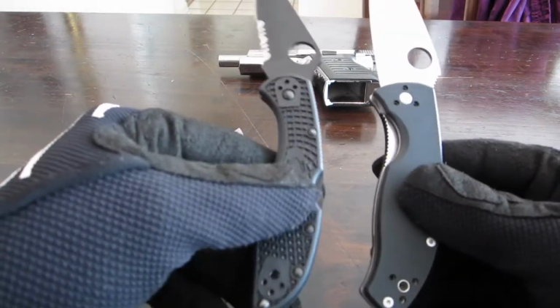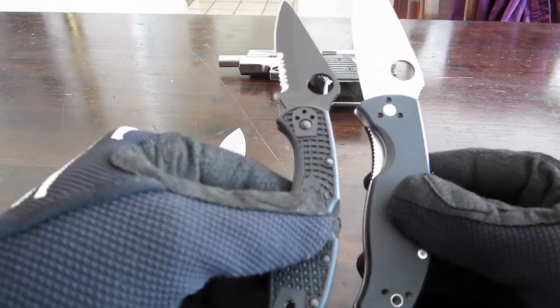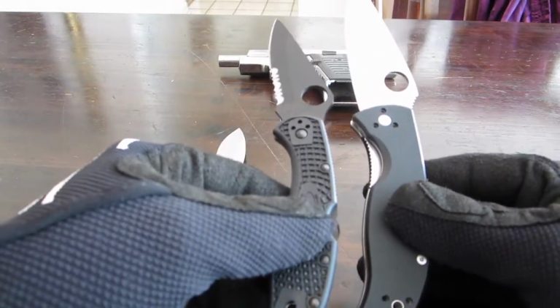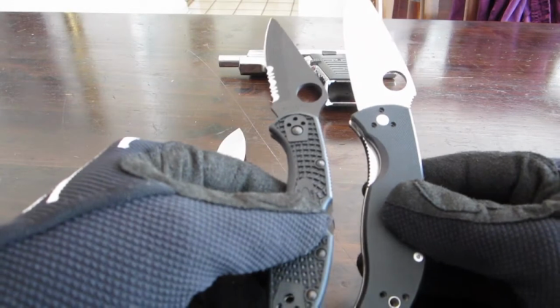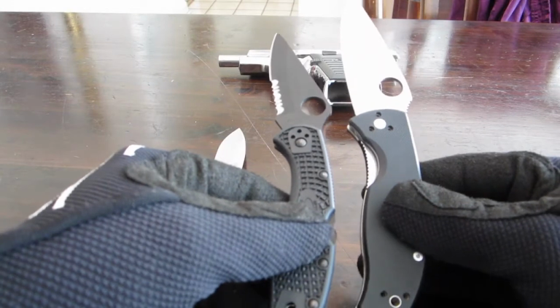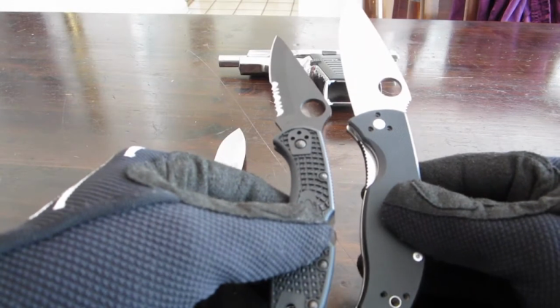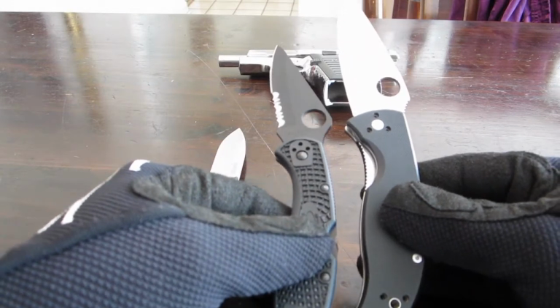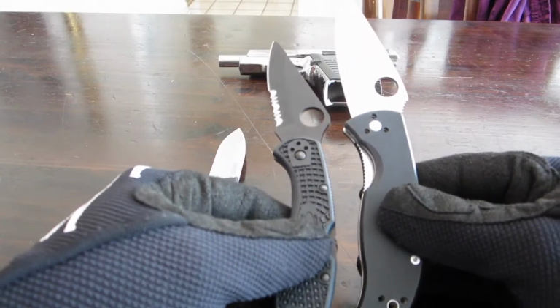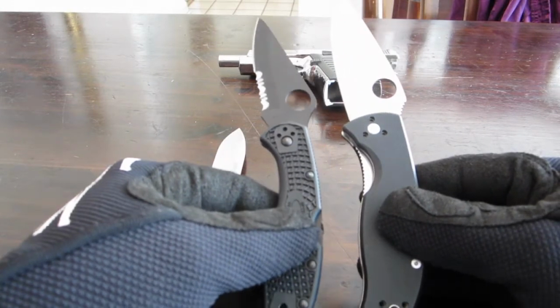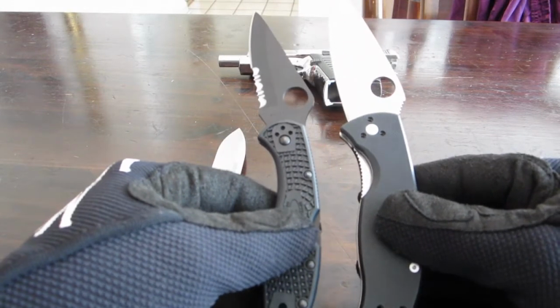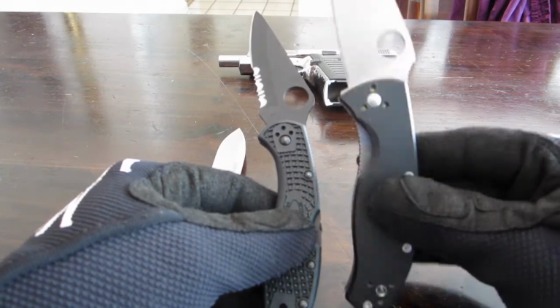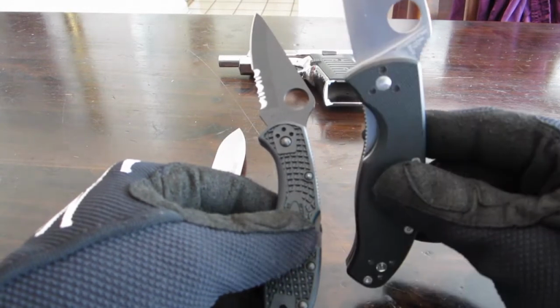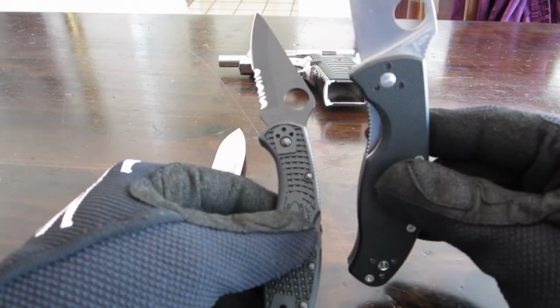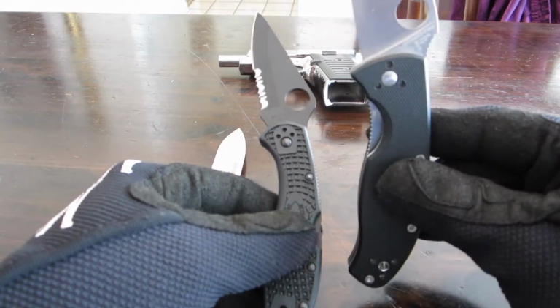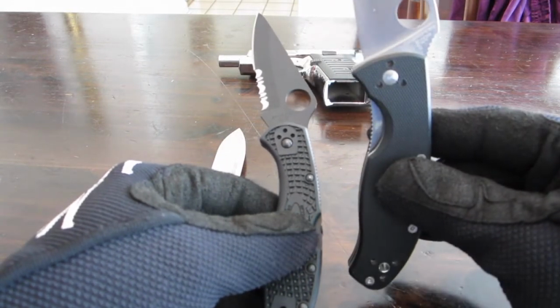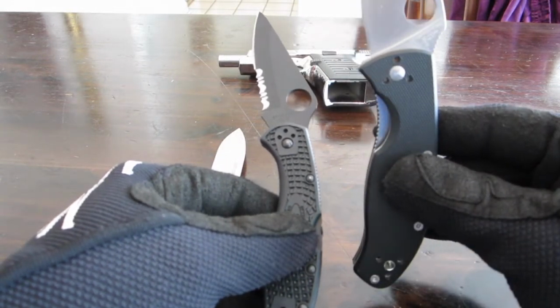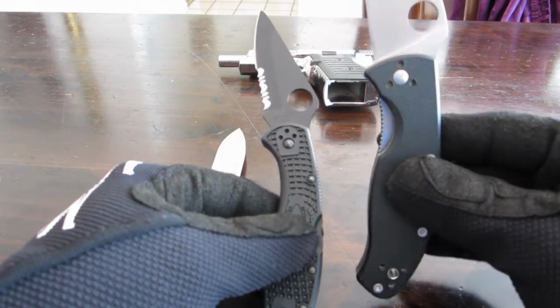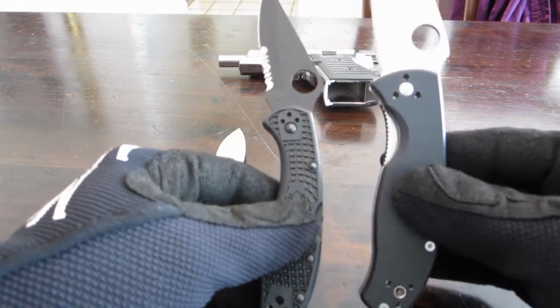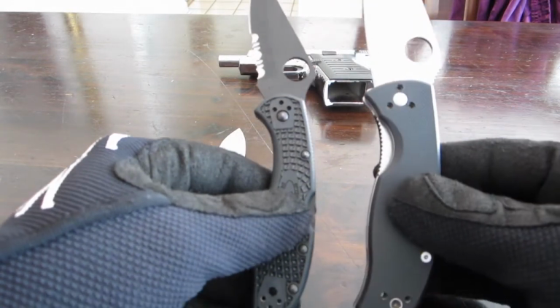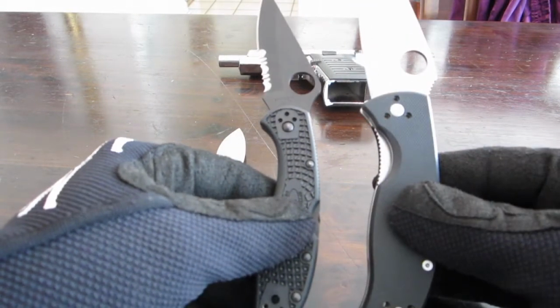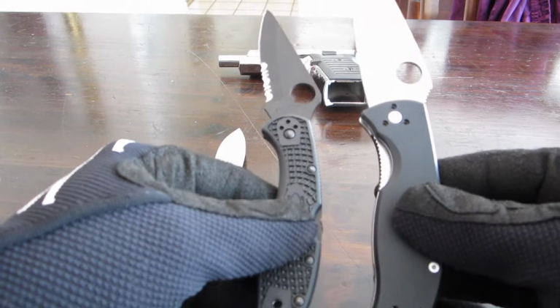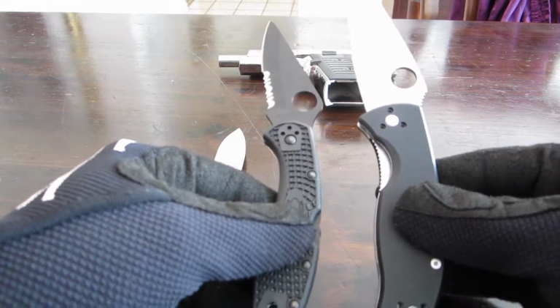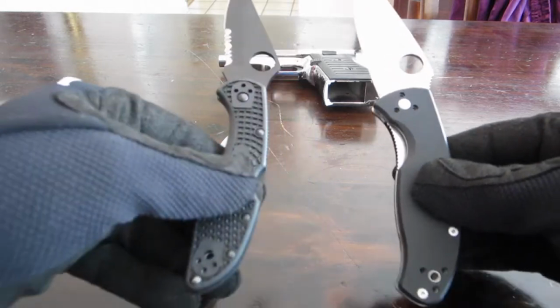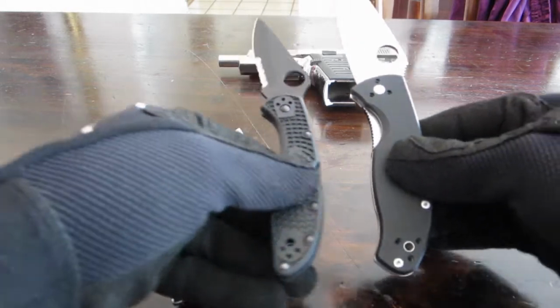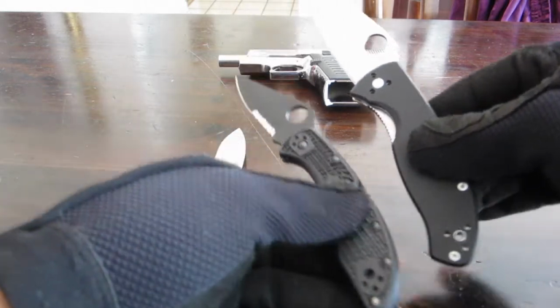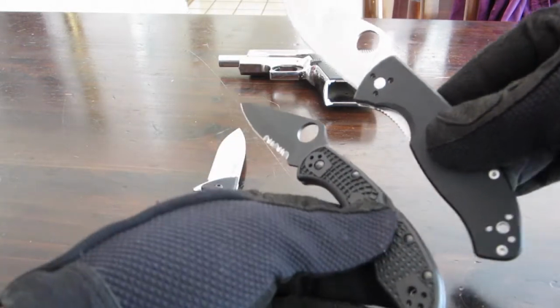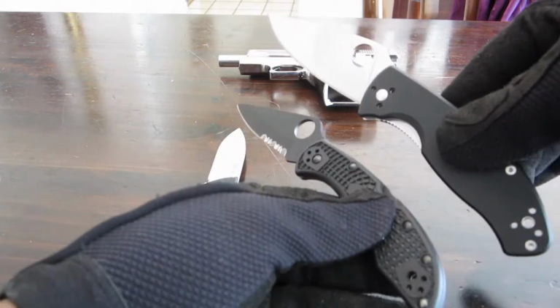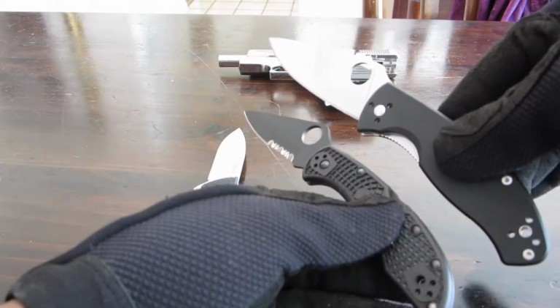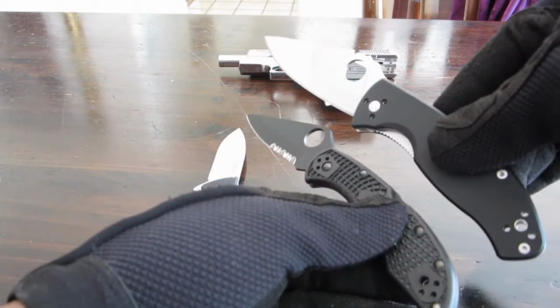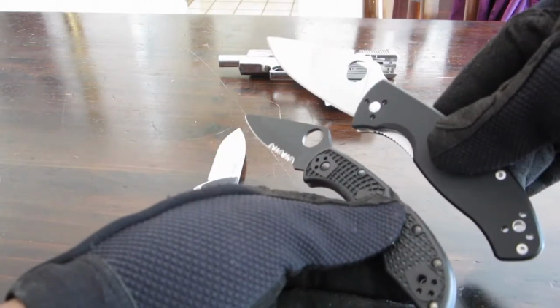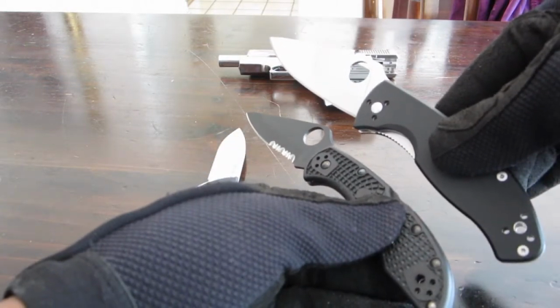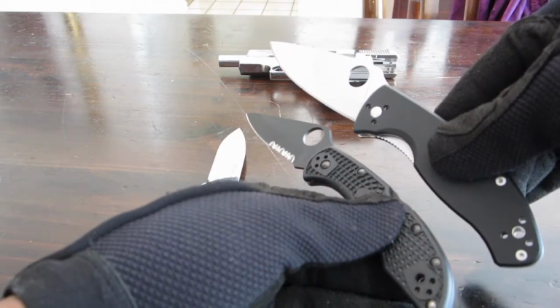Before I stop talking about Spyderco, here's a quick comparison — you guys know what this is, right? The Spyderco Tenacious. You can see the size difference between the two.